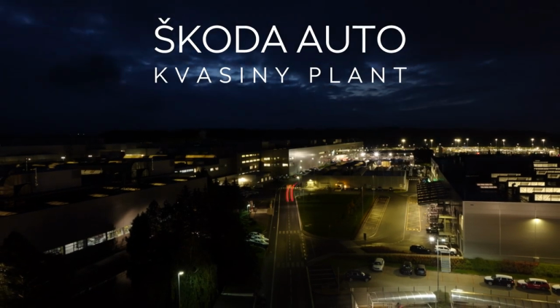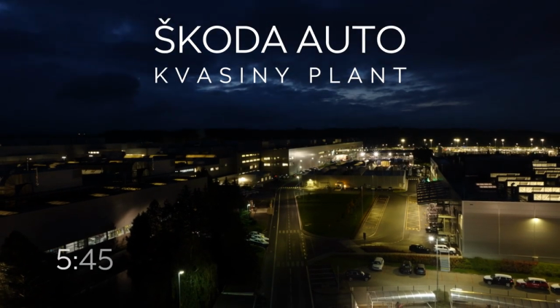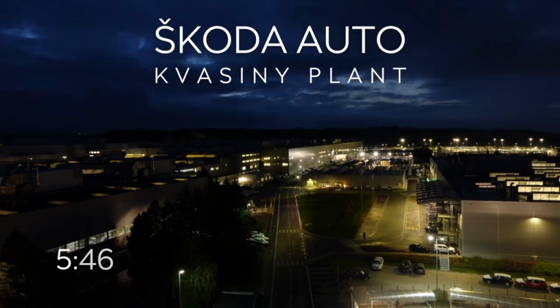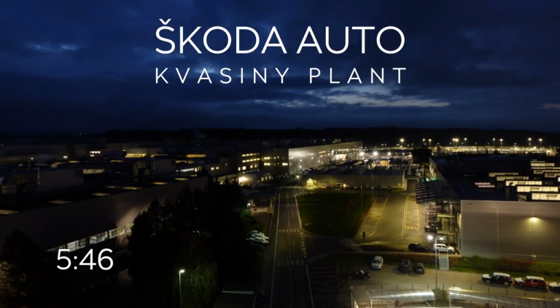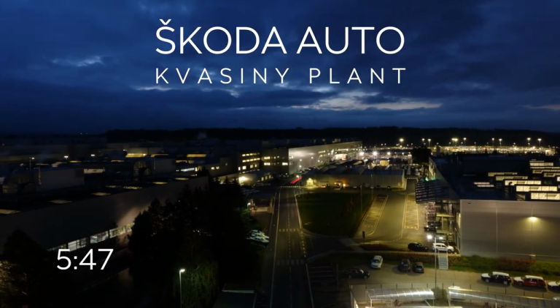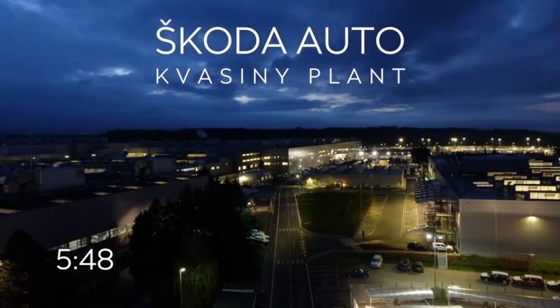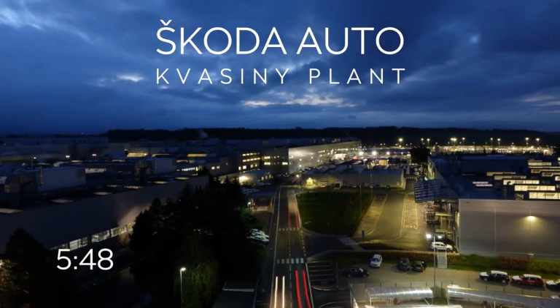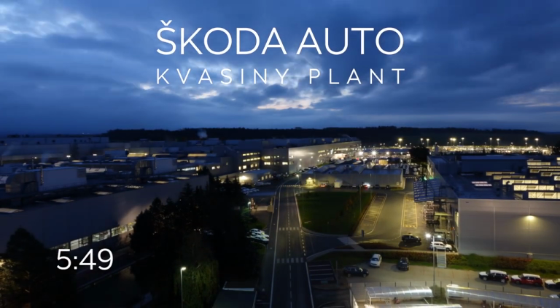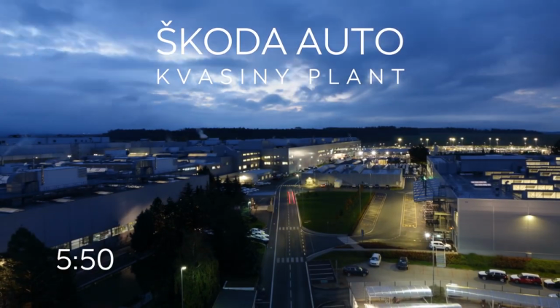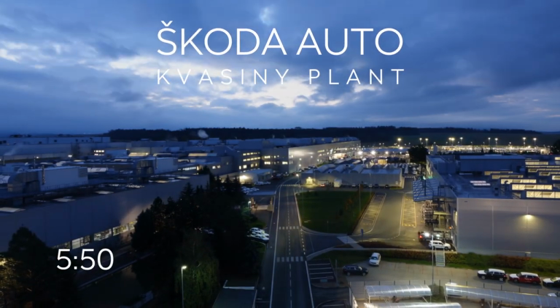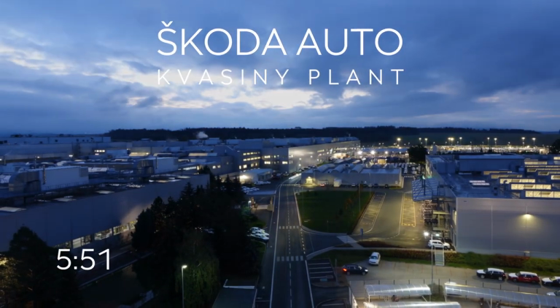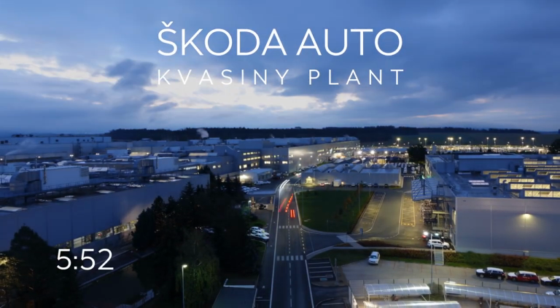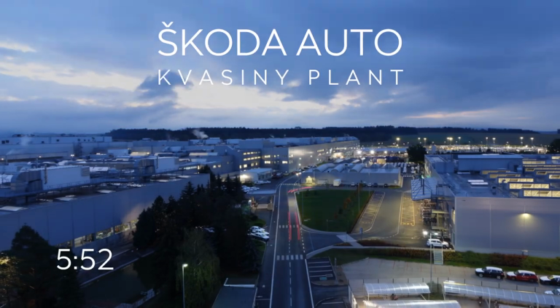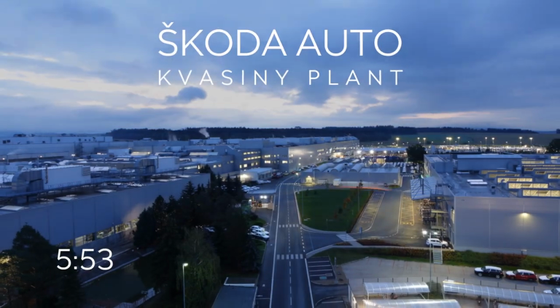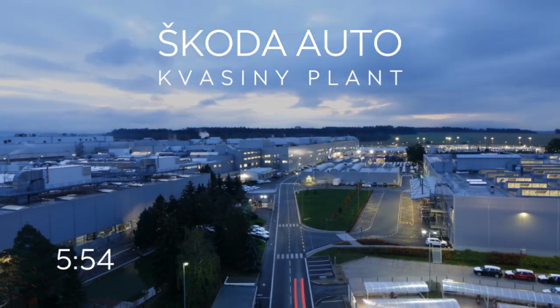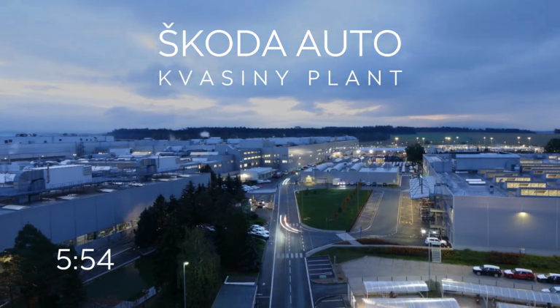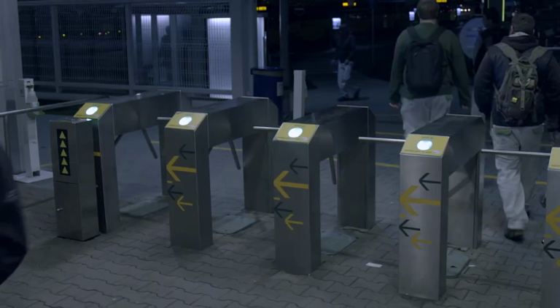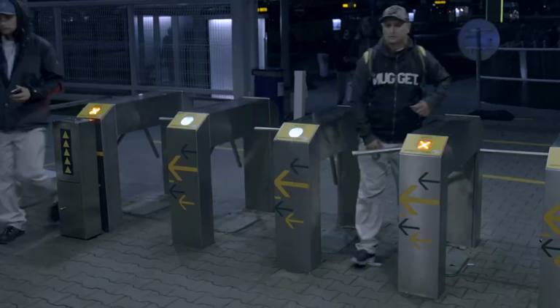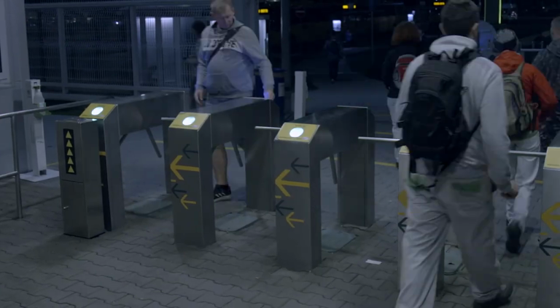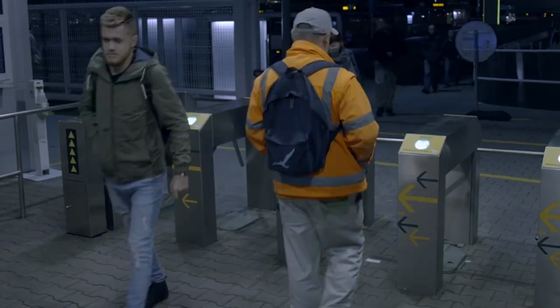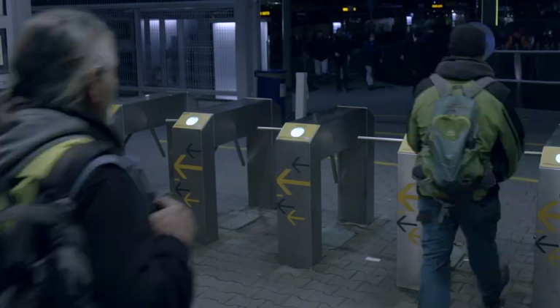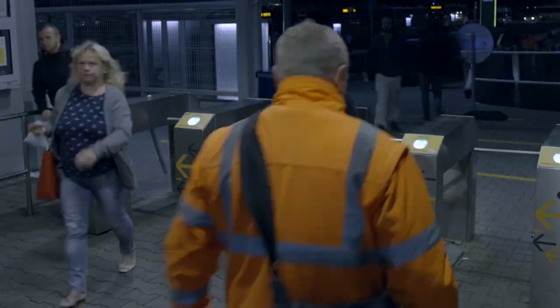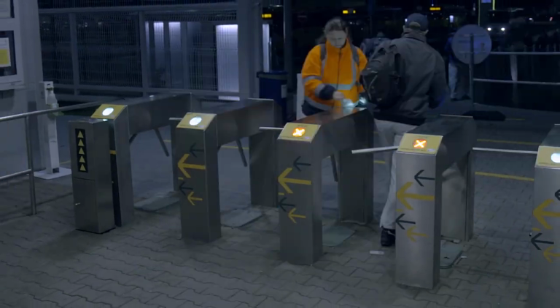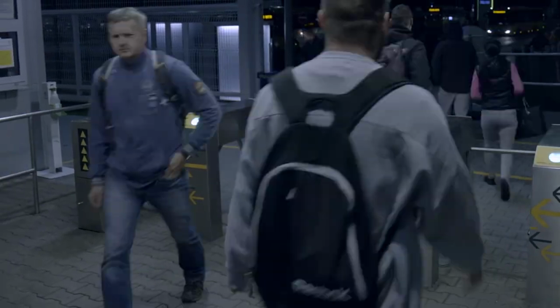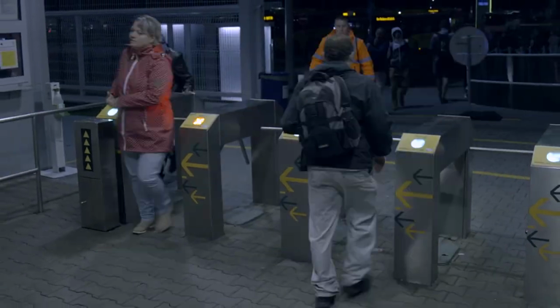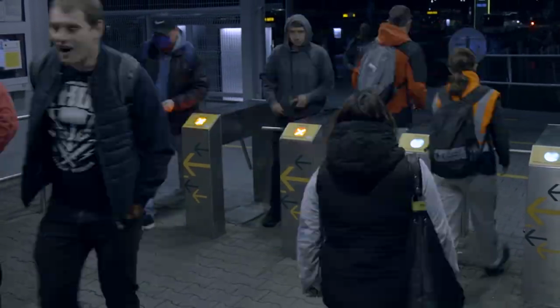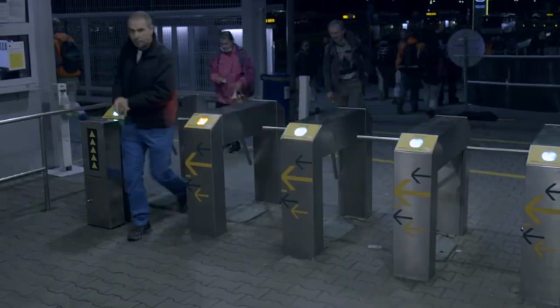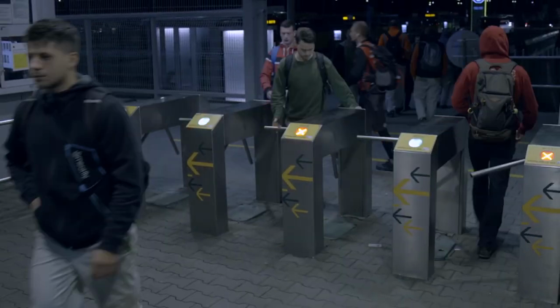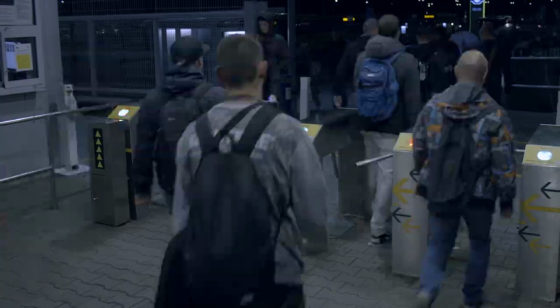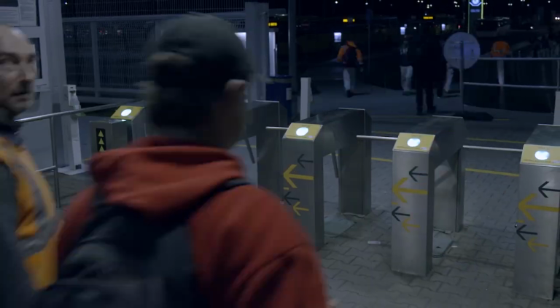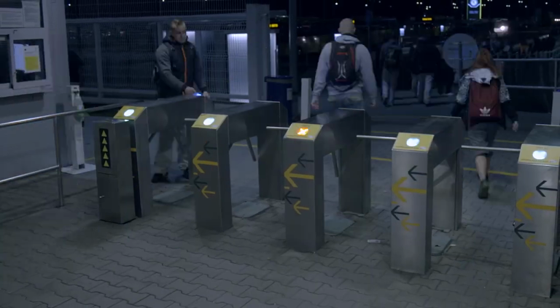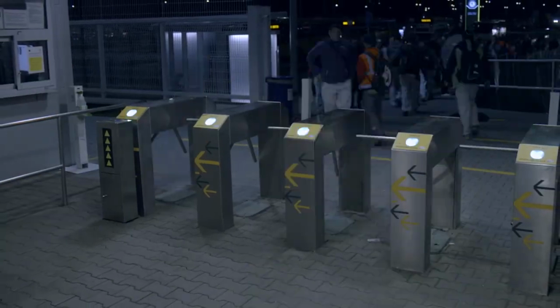It is nearly 6 a.m. and the morning shift starts in 10 minutes. Vehicles are manufactured at the Kvasini plant 24 hours a day, 6 days a week.